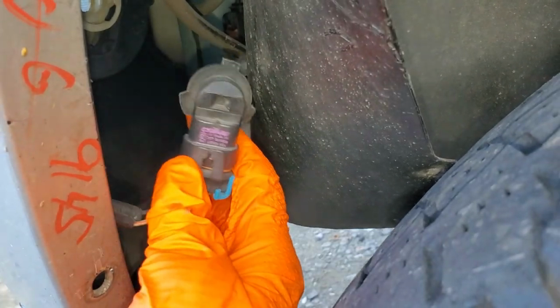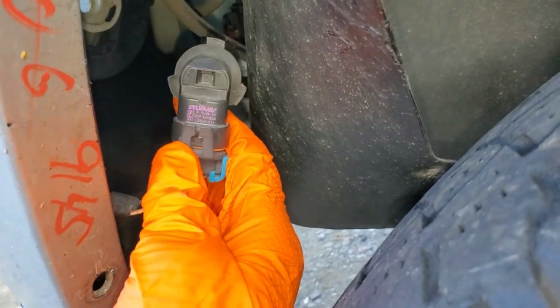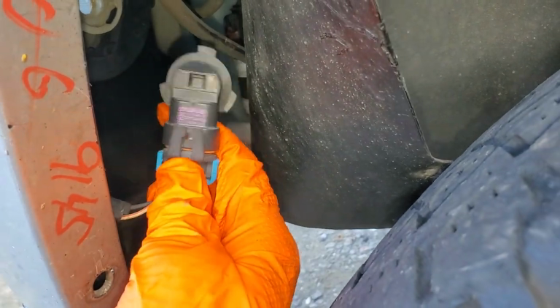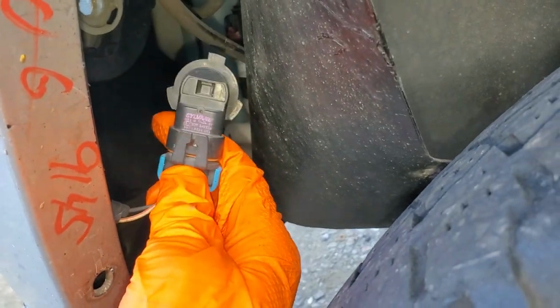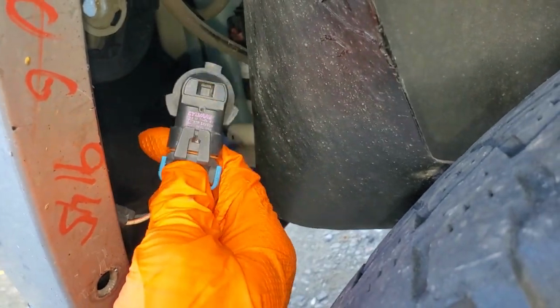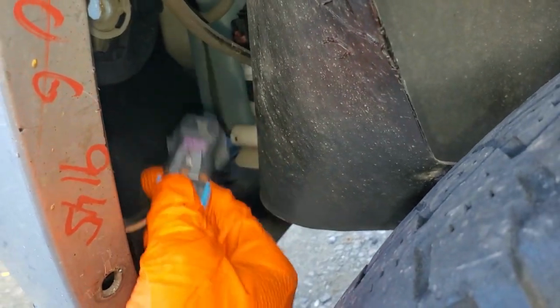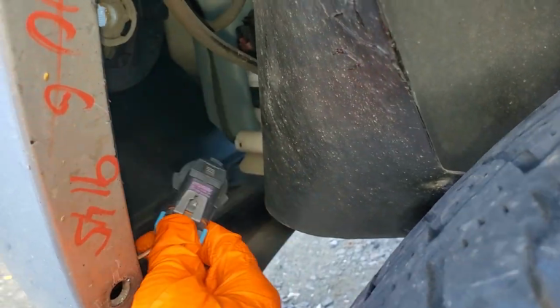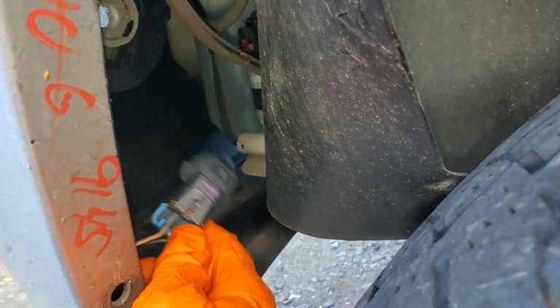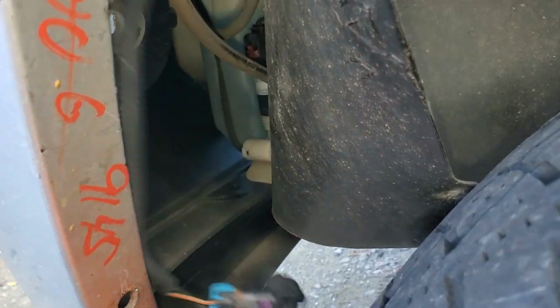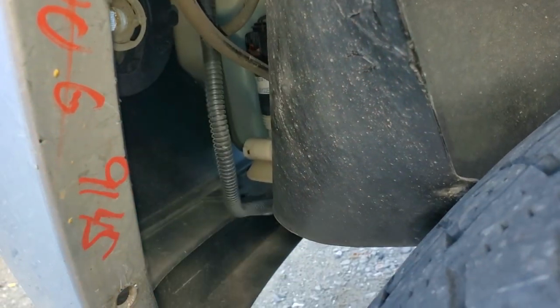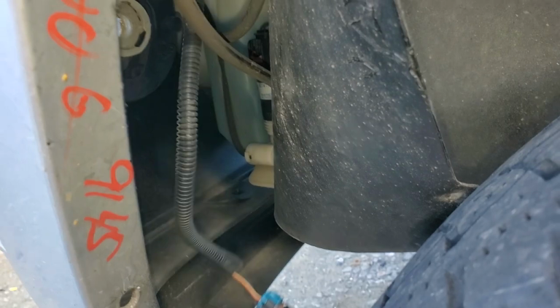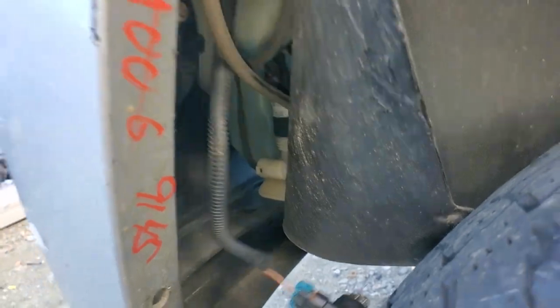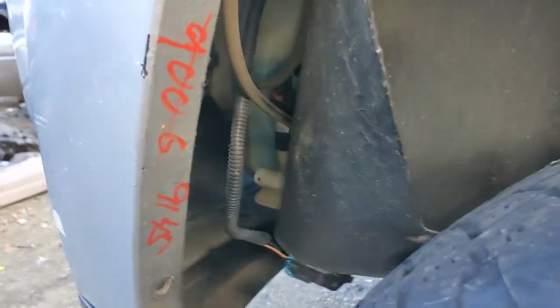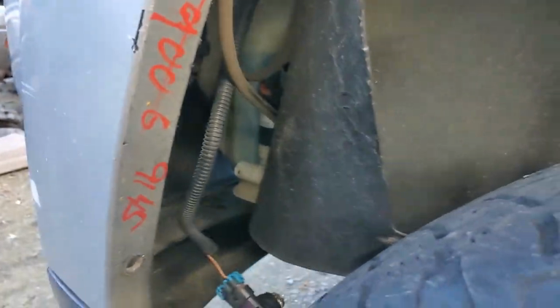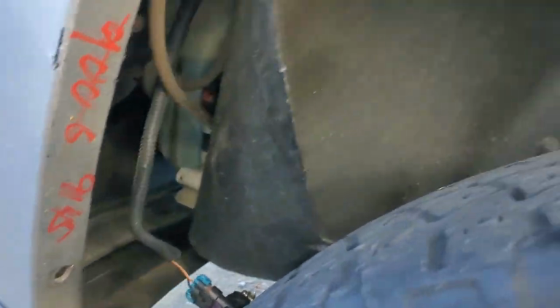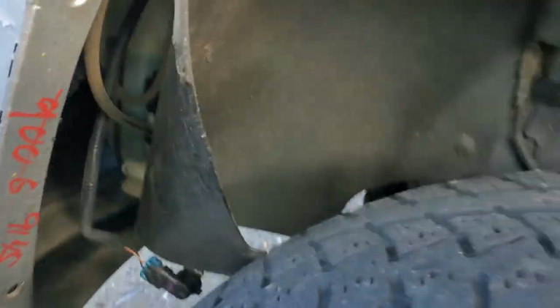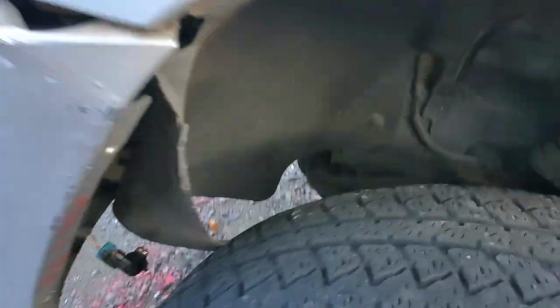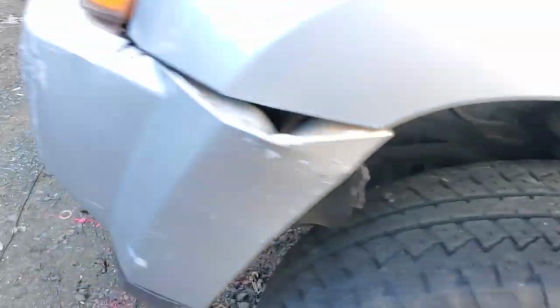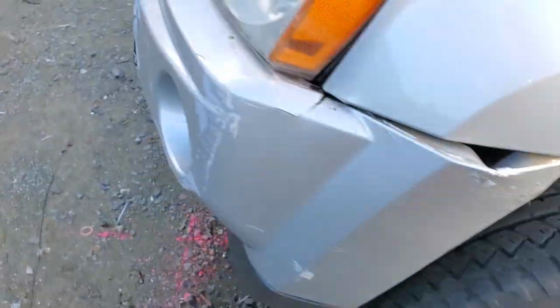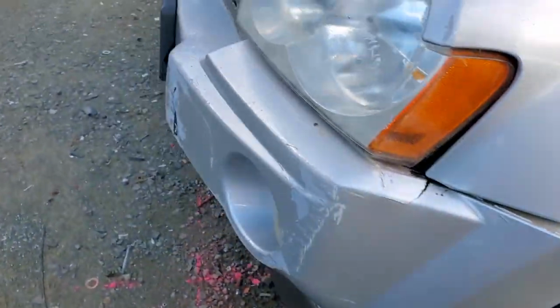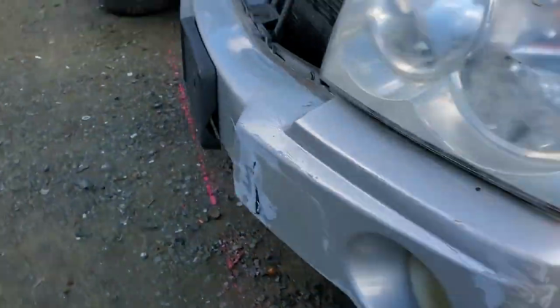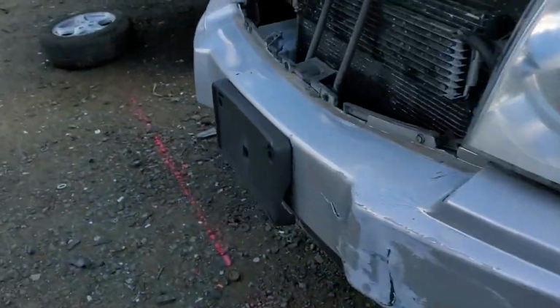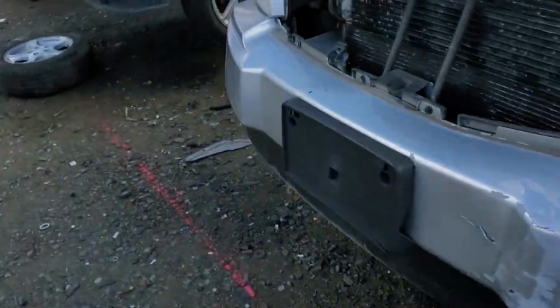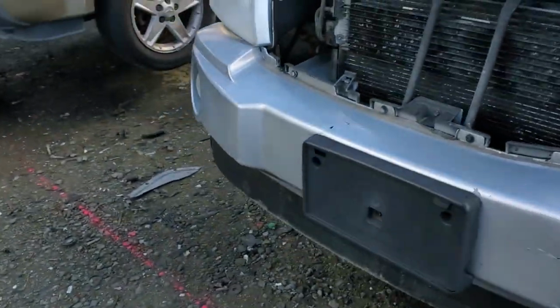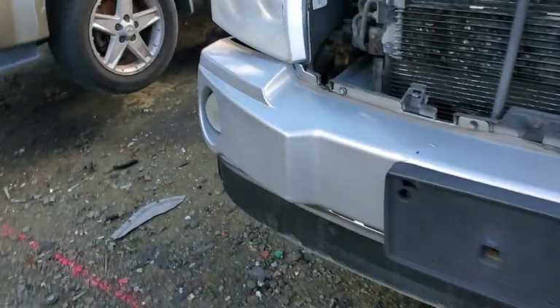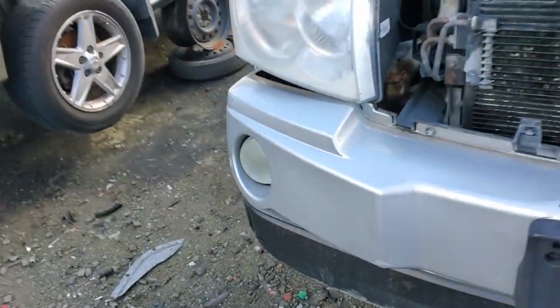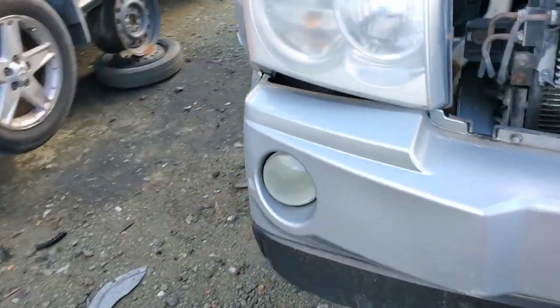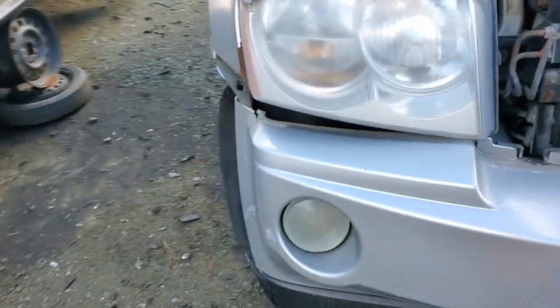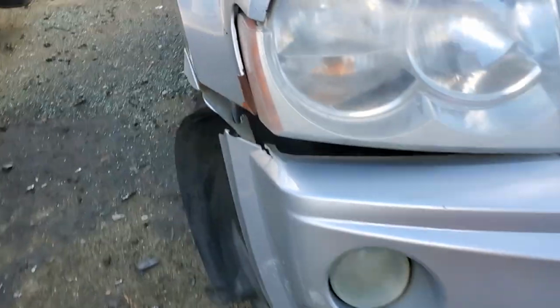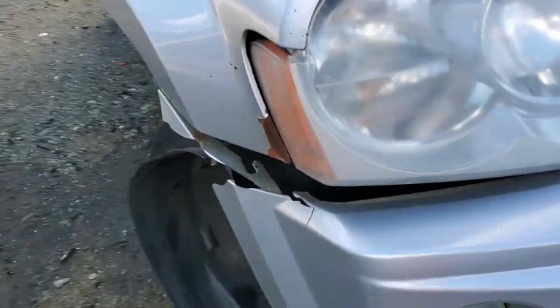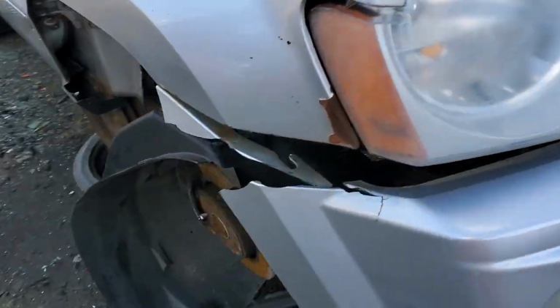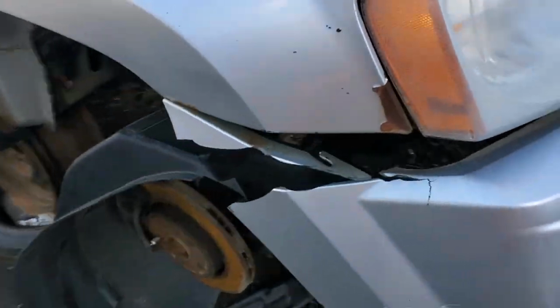This is a 9006 bulb that they just forced in there. The bulb really should be a 9145. And if we check the other side out, we can see the other side actually has the correct bulb installed.